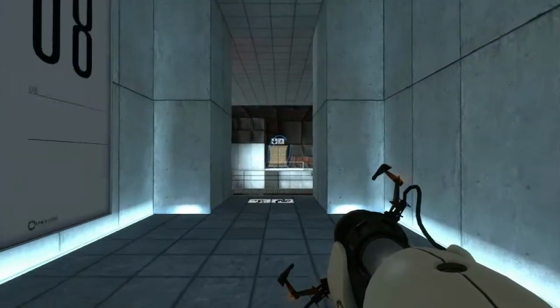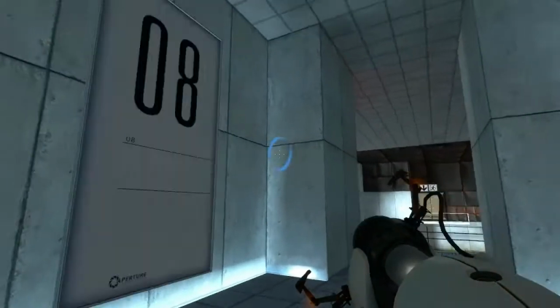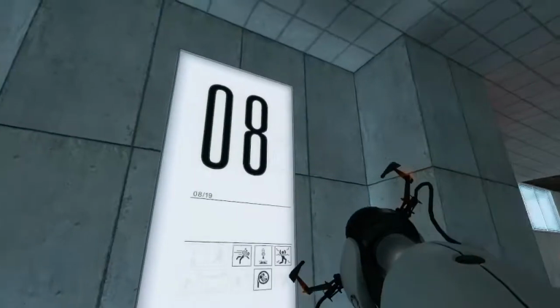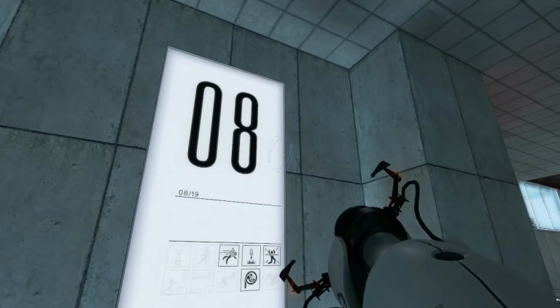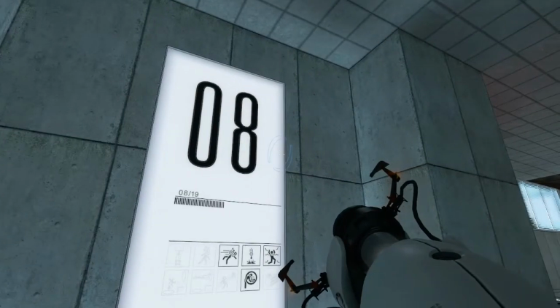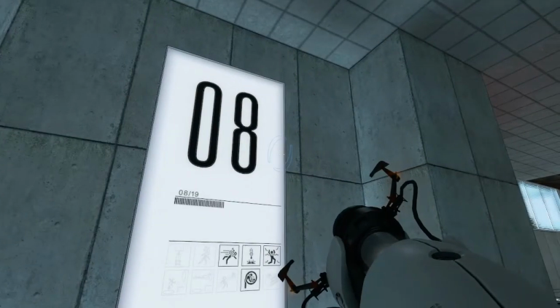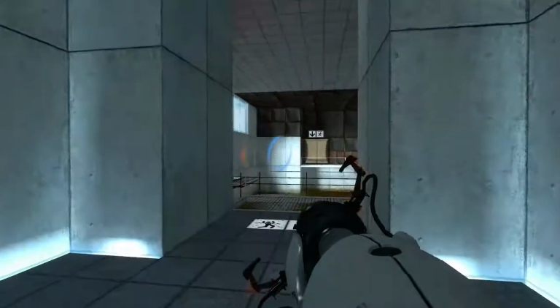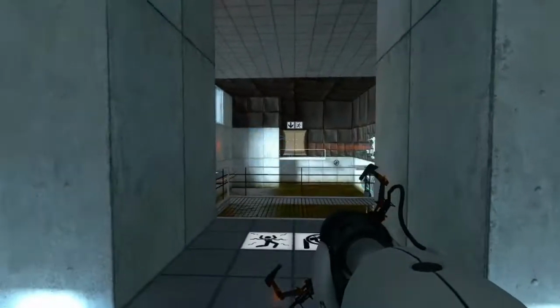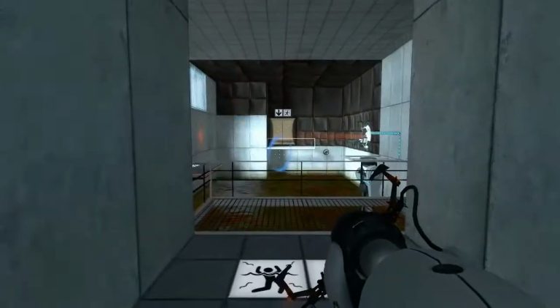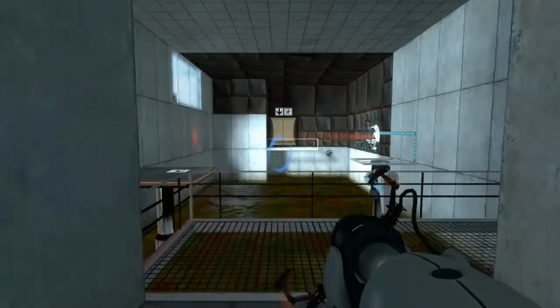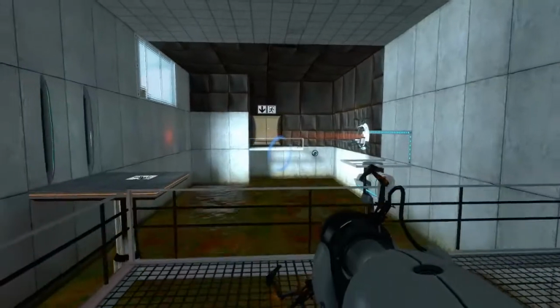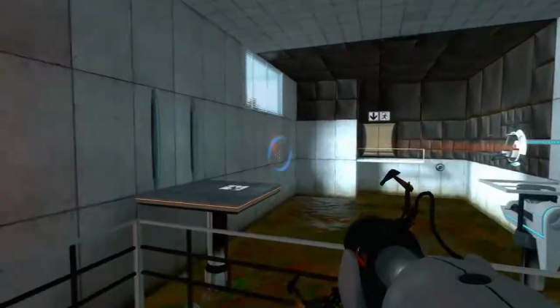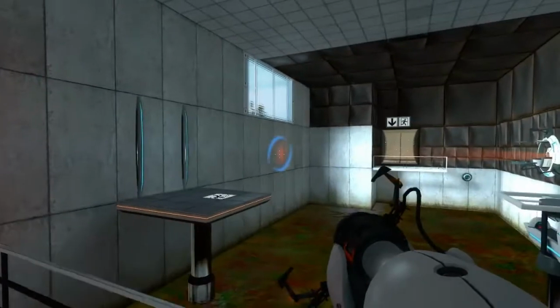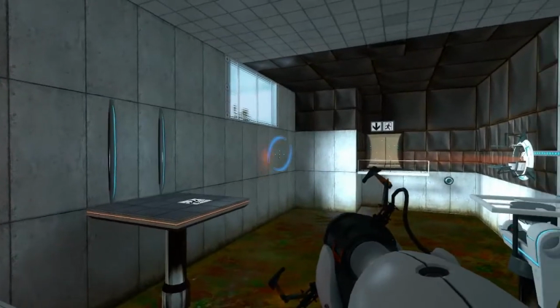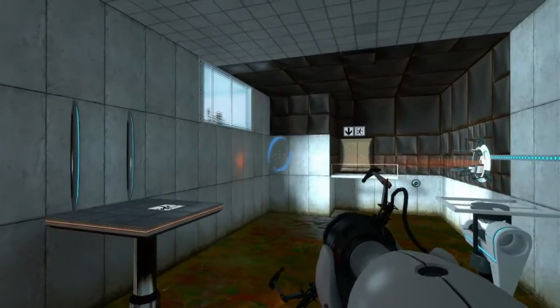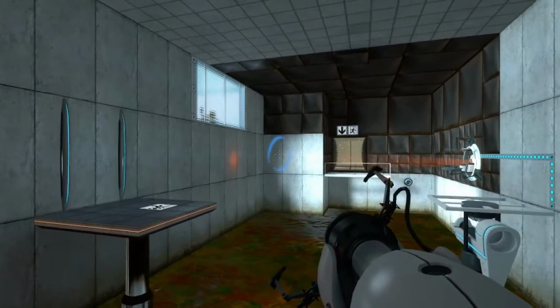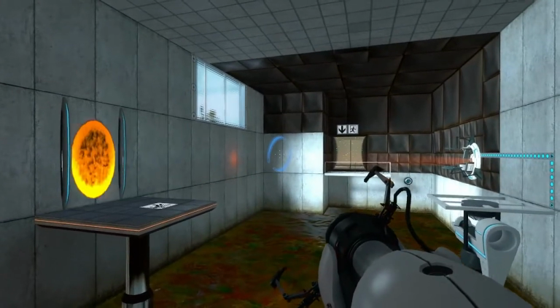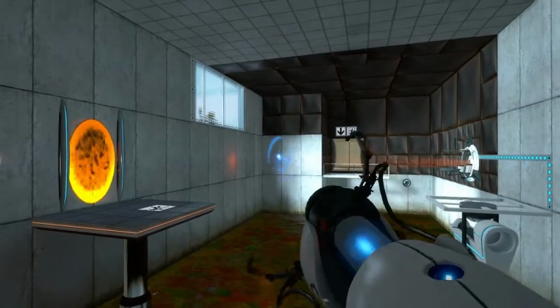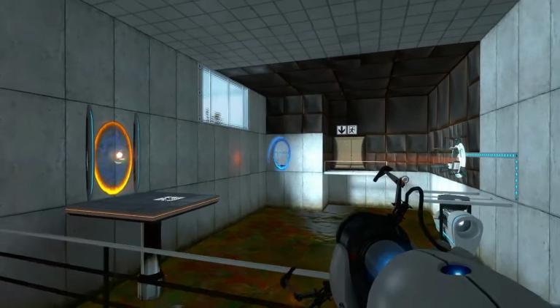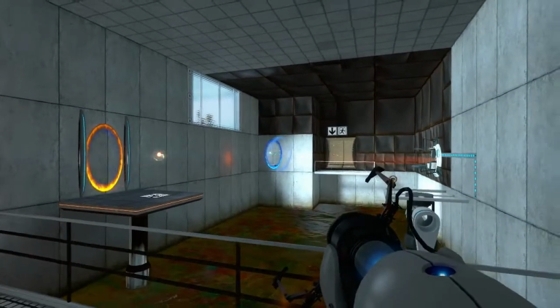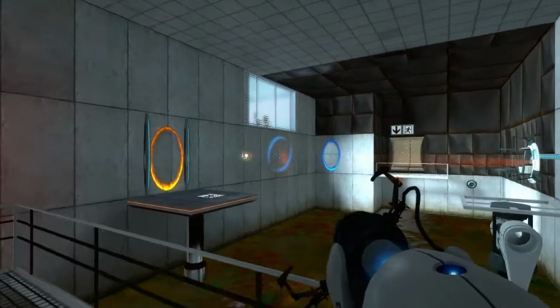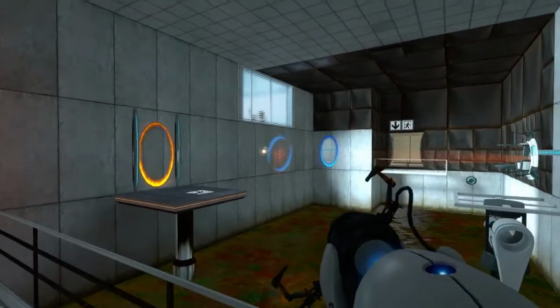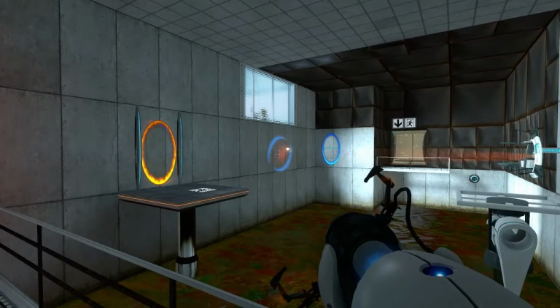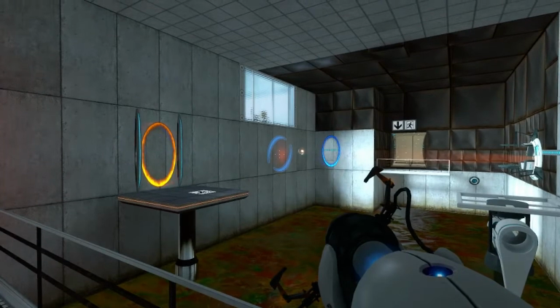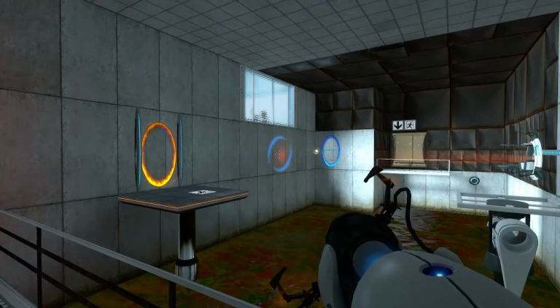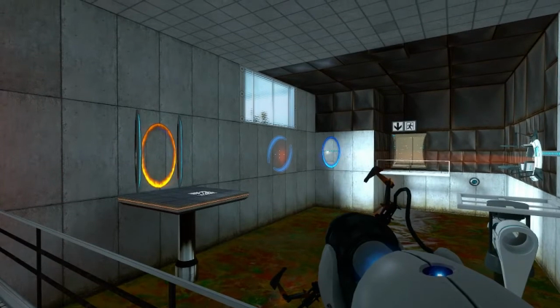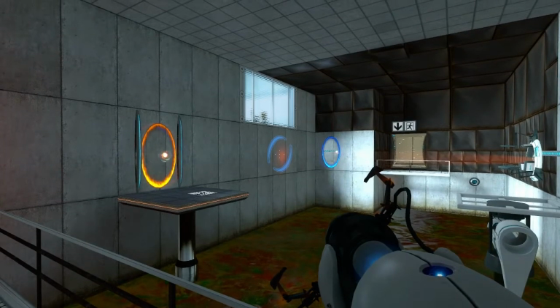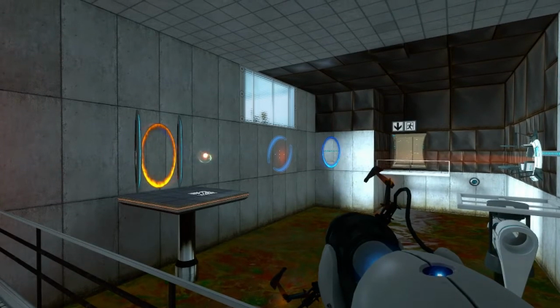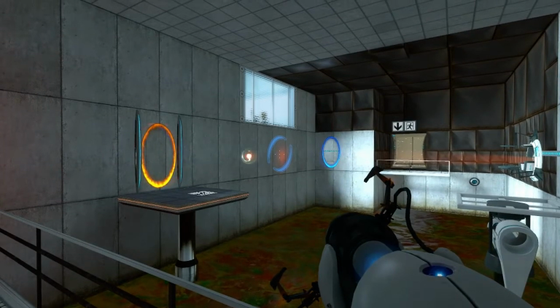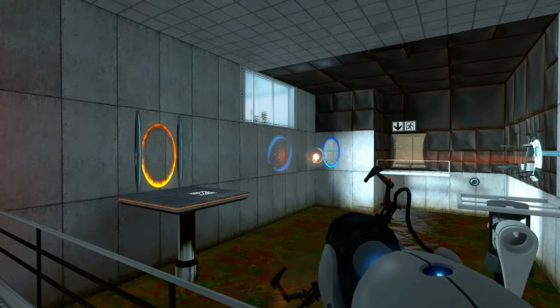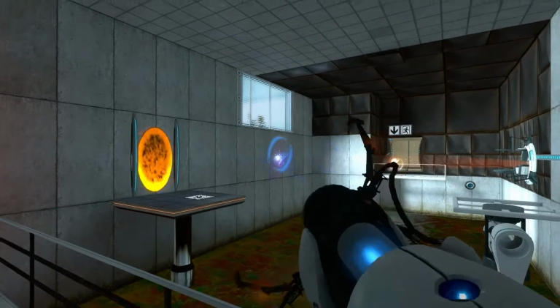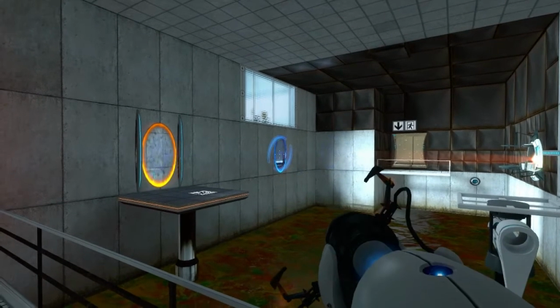Please know that we have added a consequence for failure. Any contact with the chamber floor will result in an unsatisfactory mark on your official testing record, followed by death. Good luck.